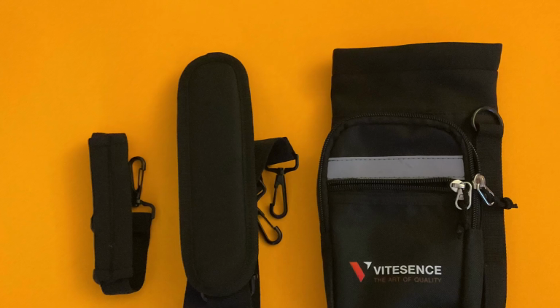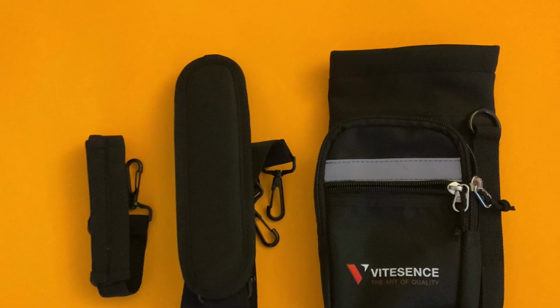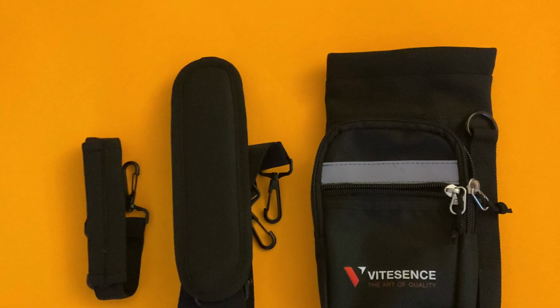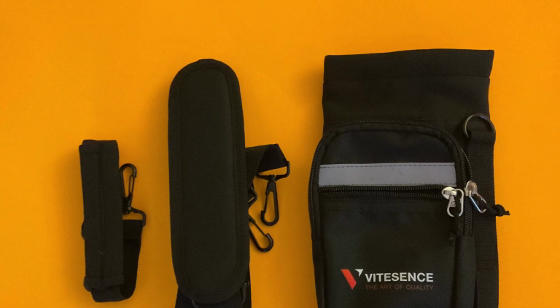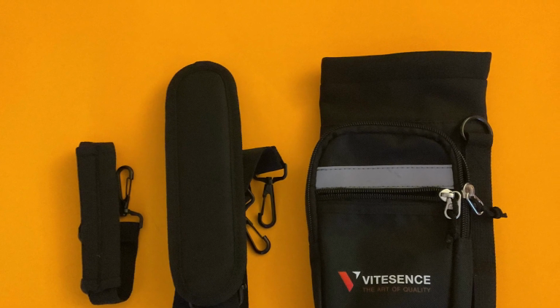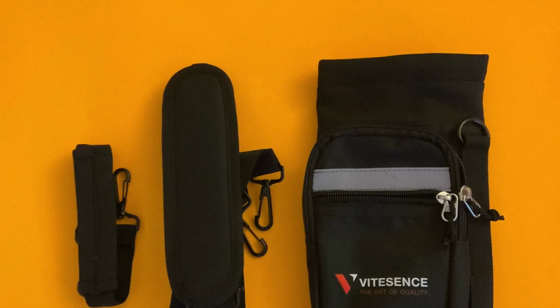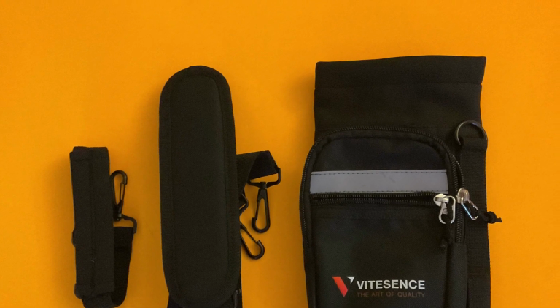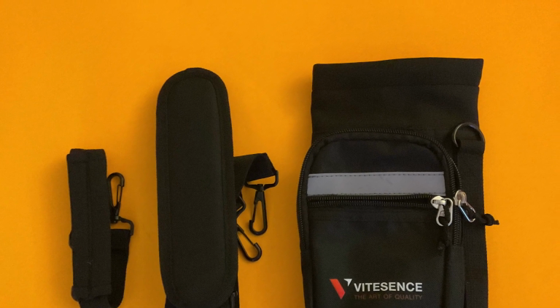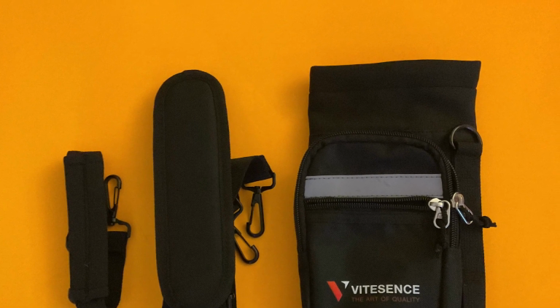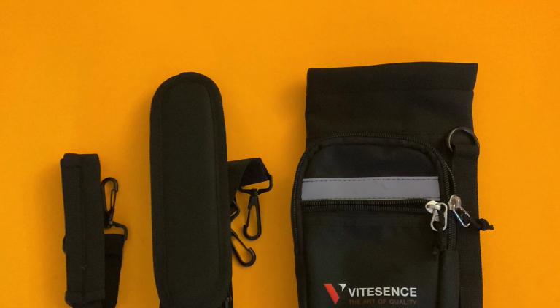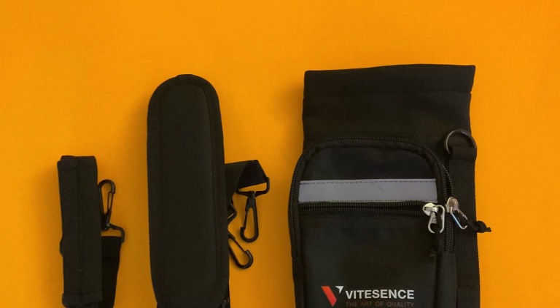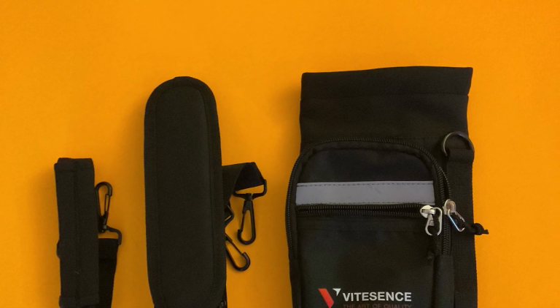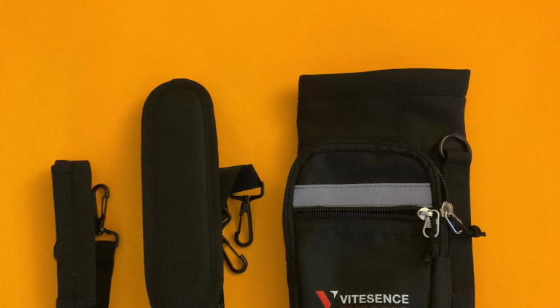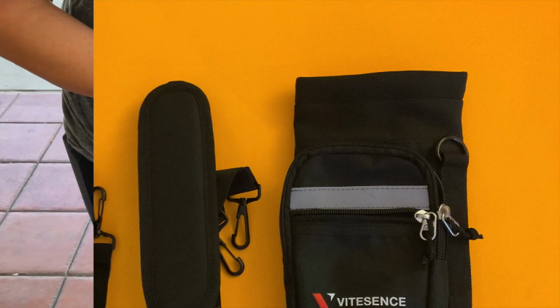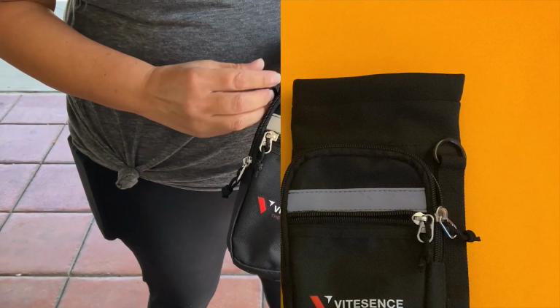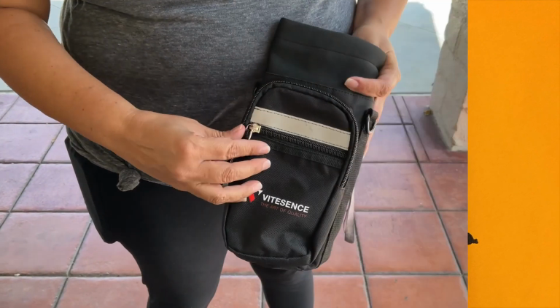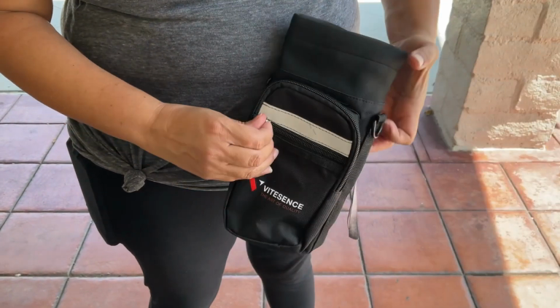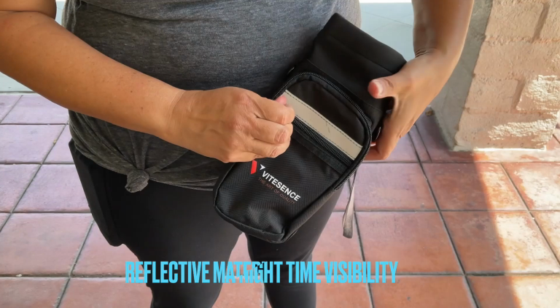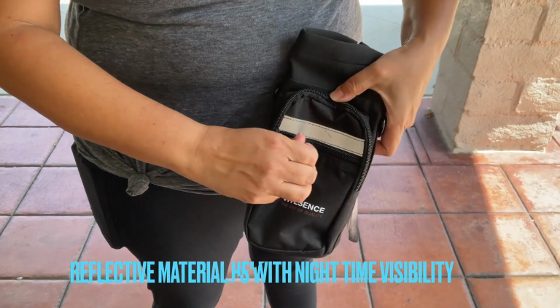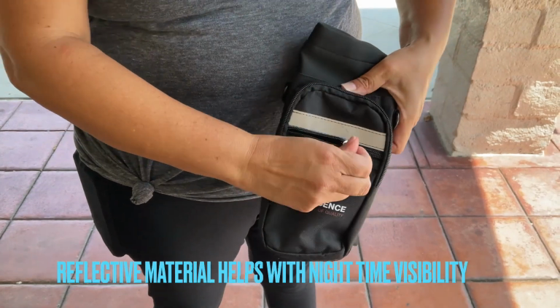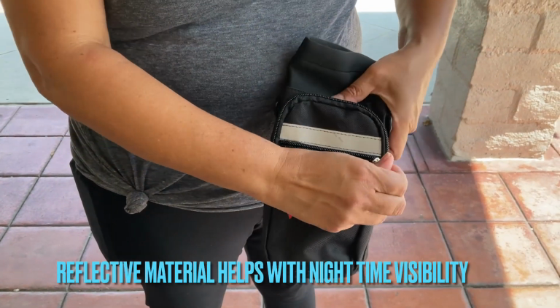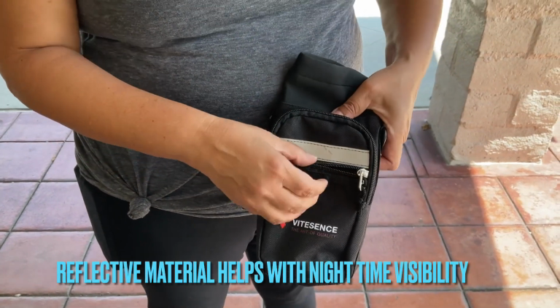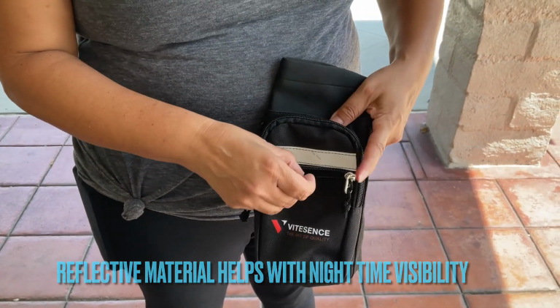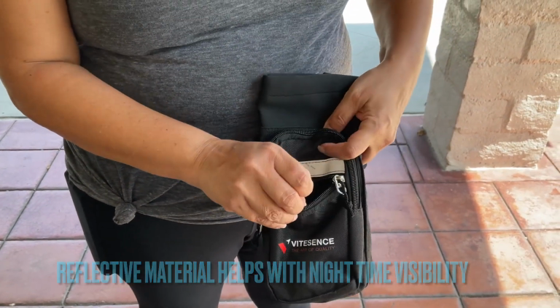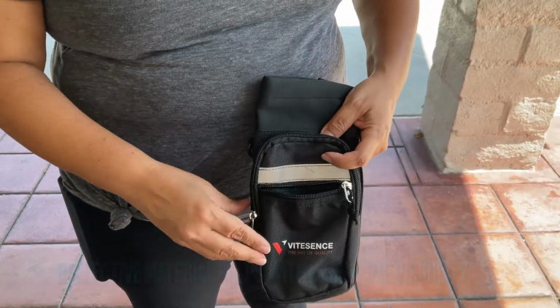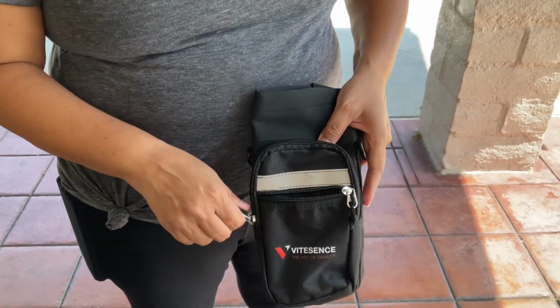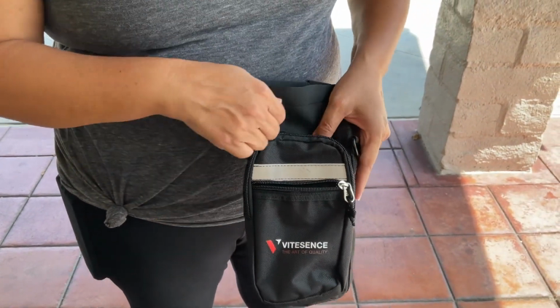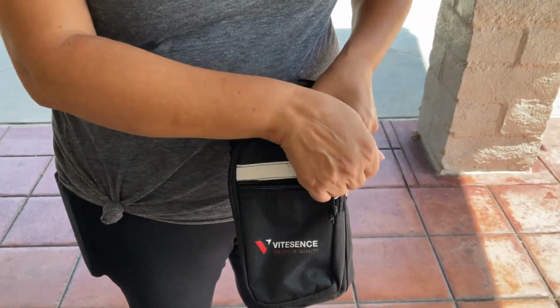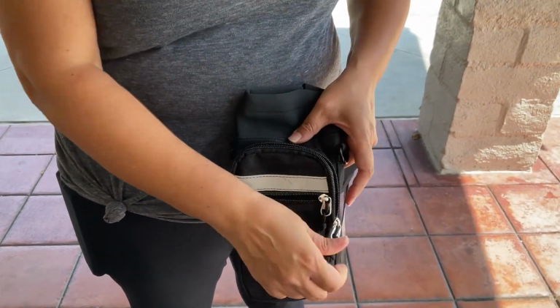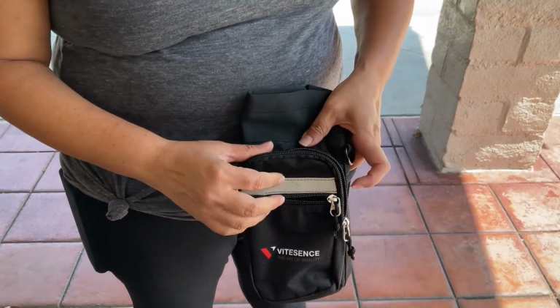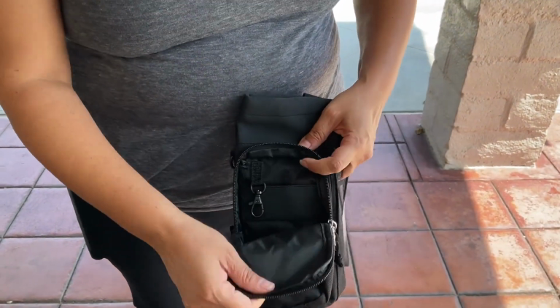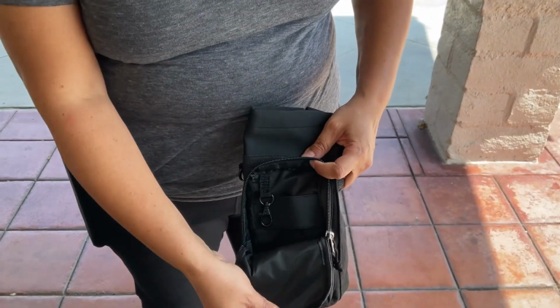You can see here it comes with two straps: the water bottle holder and another strap that's attached to the bag. Look at the front — it's got reflective material and two zippered pockets to hold your phone, your keys, cash, and your cards.